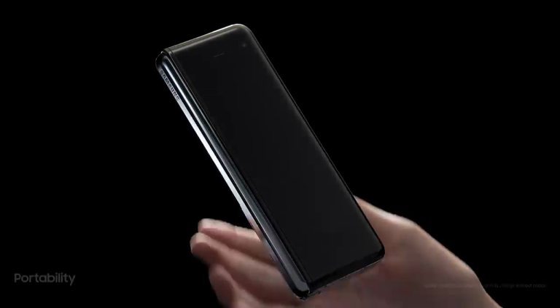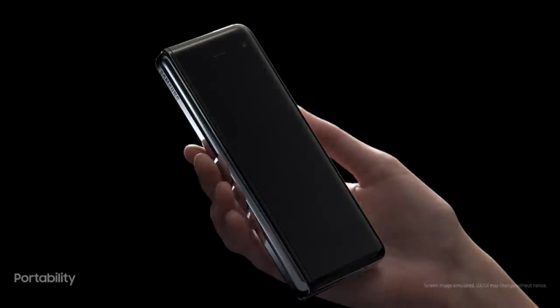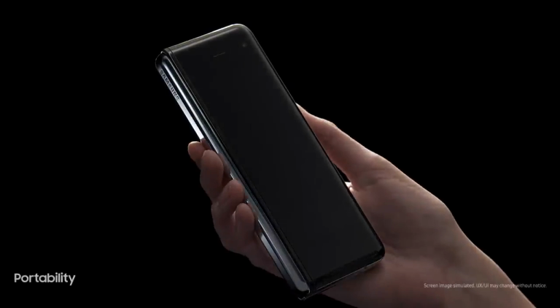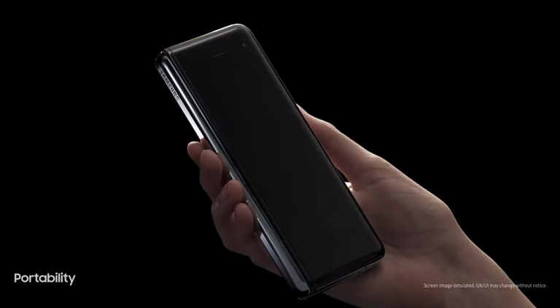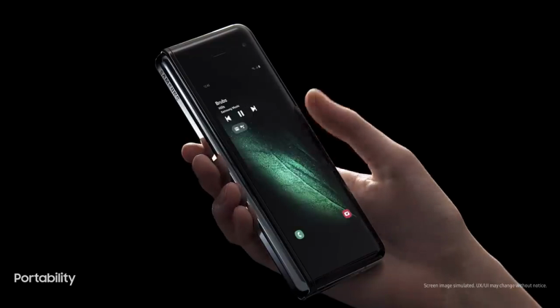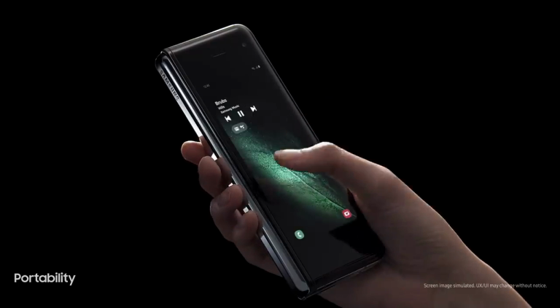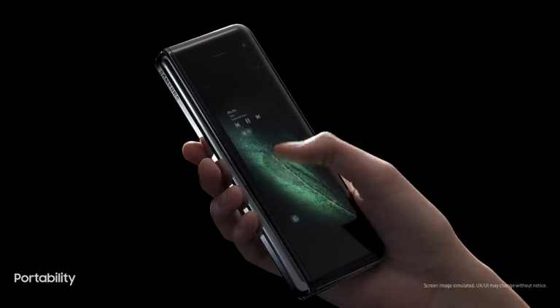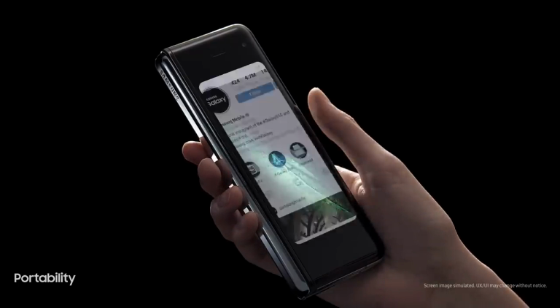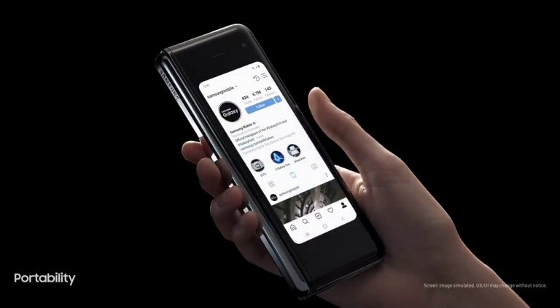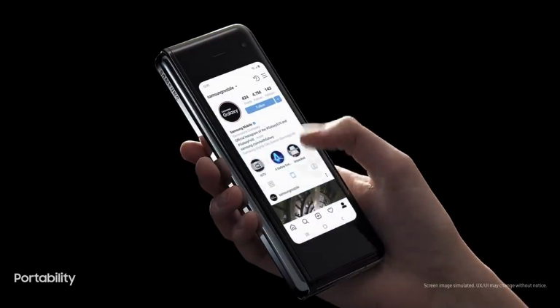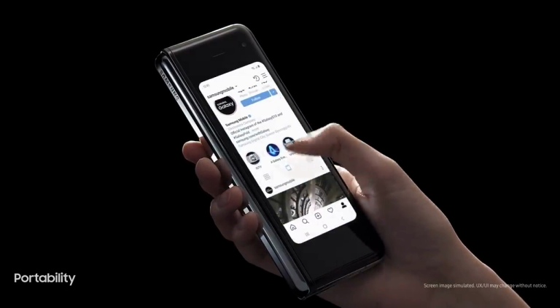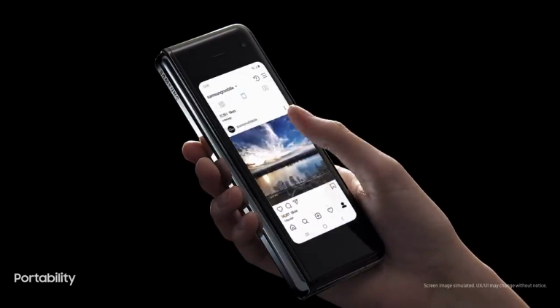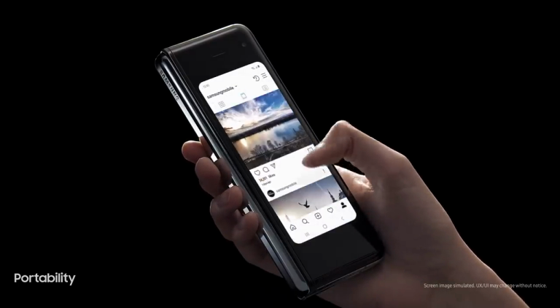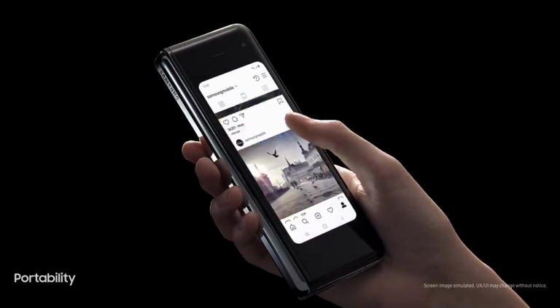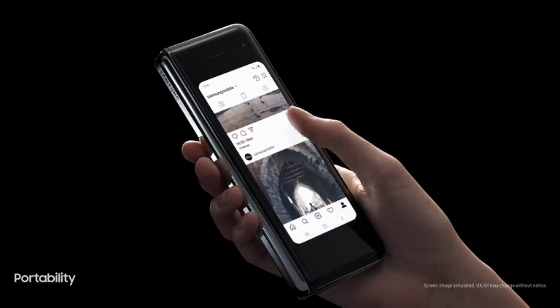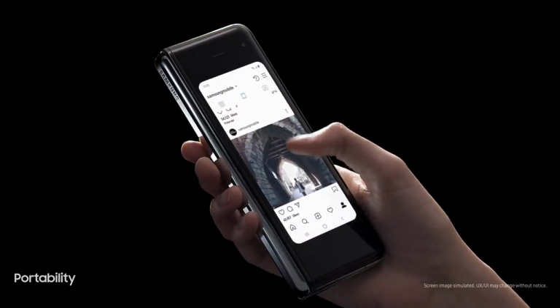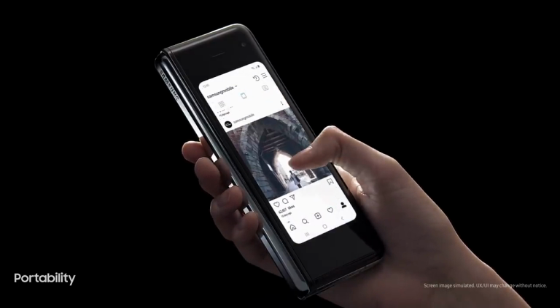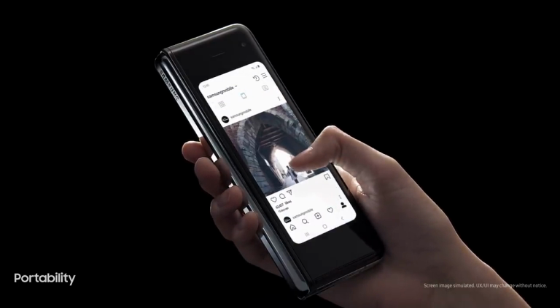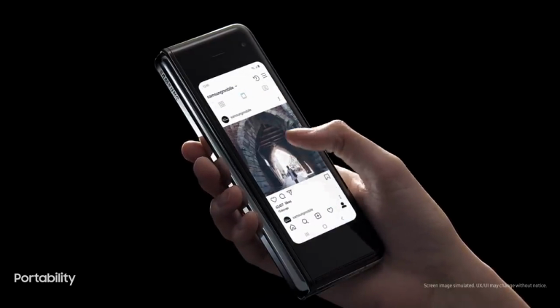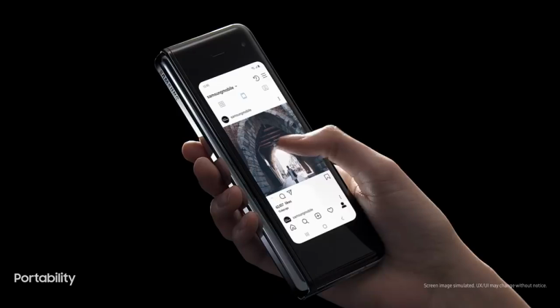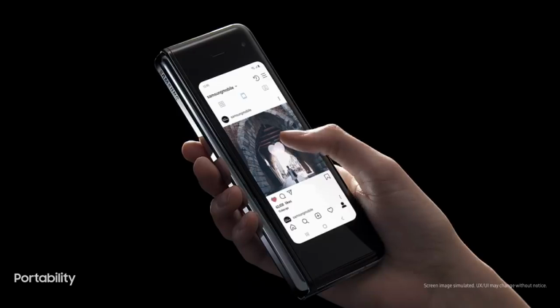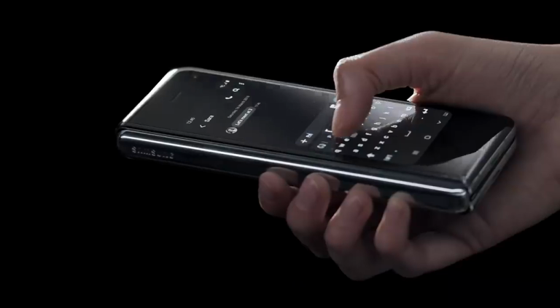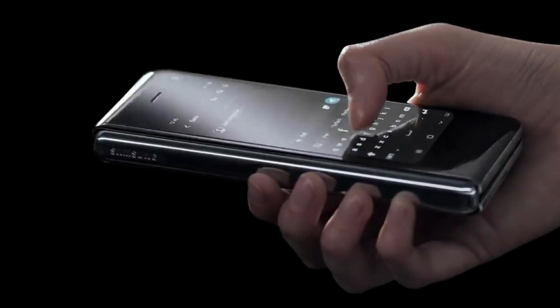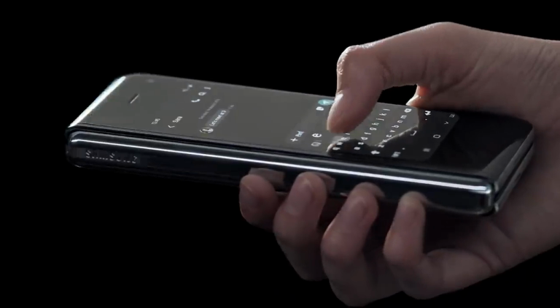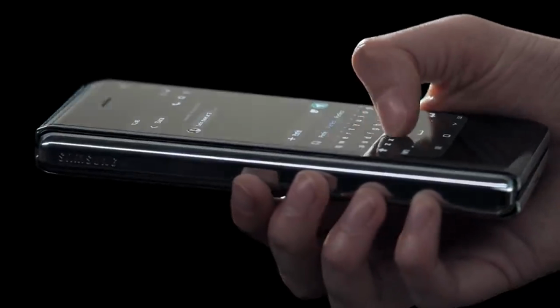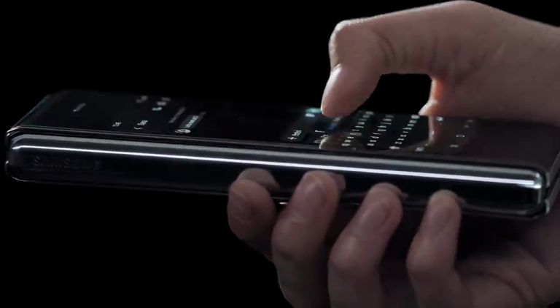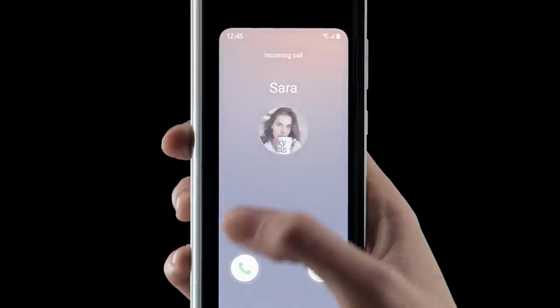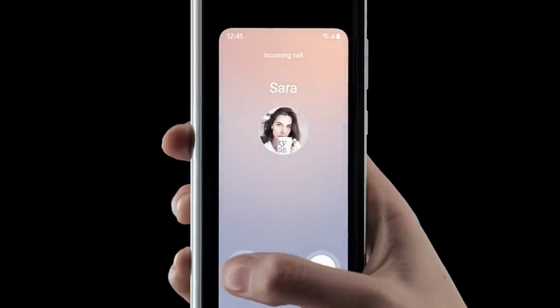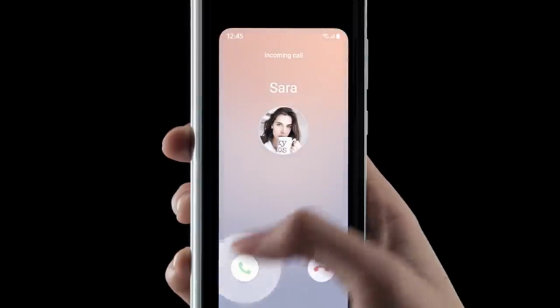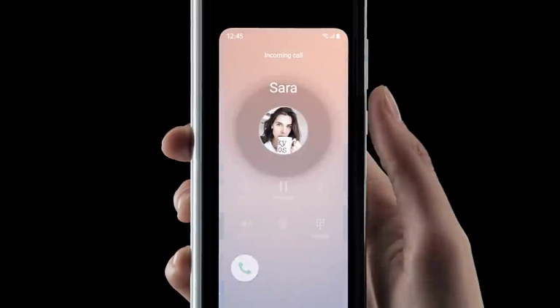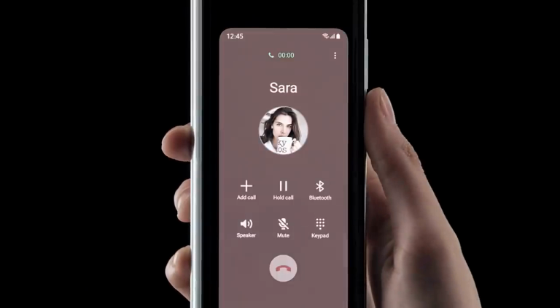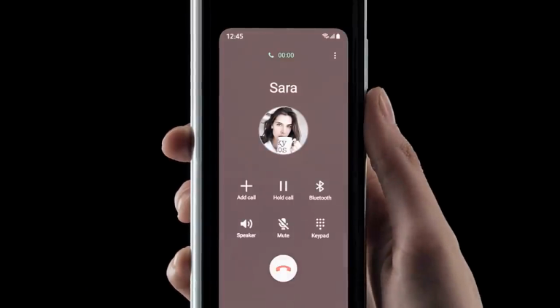Ergonomically designed to fit within the palm of your hand, Fold's compact outer display is the first to enable truly one-handed, on-the-go responses.